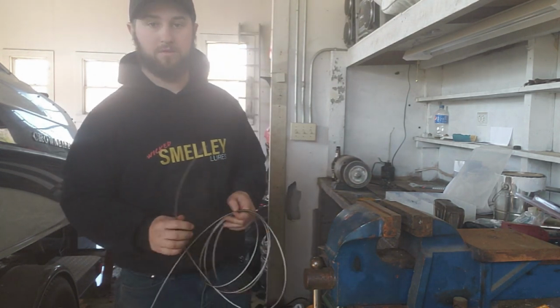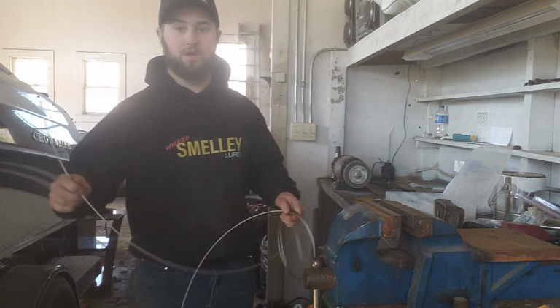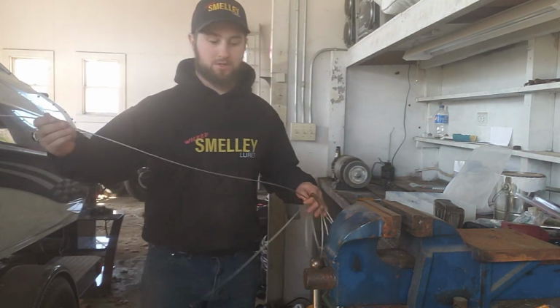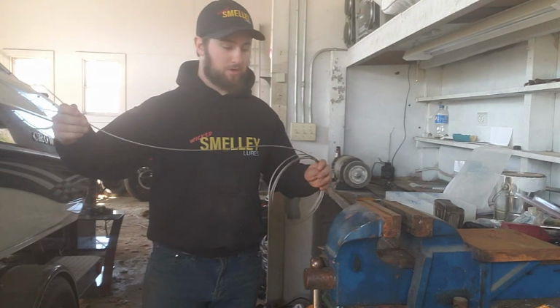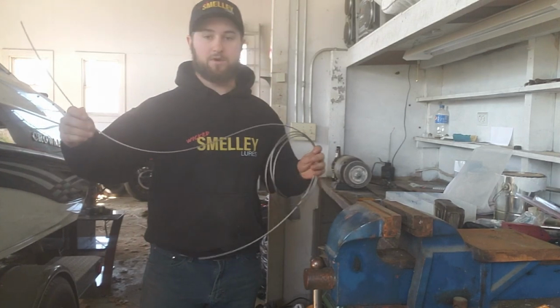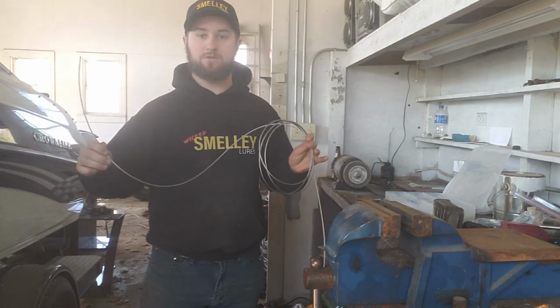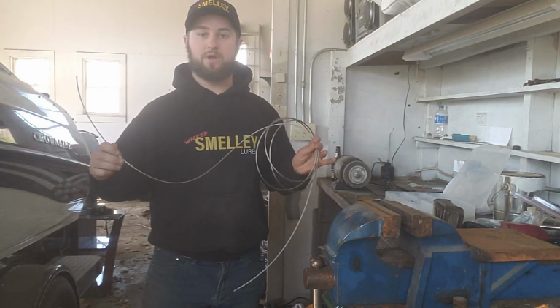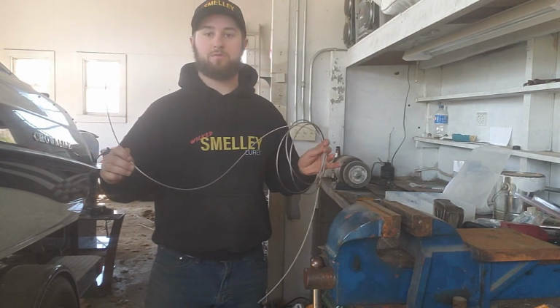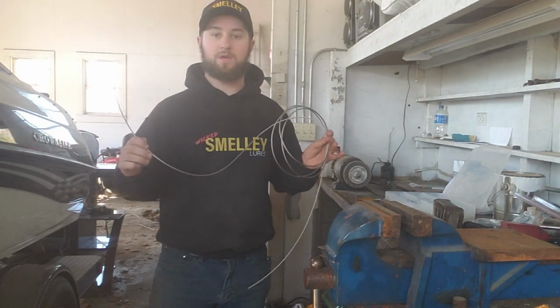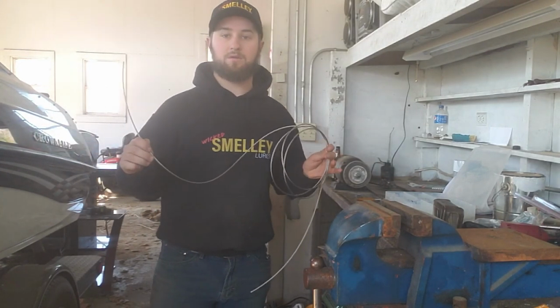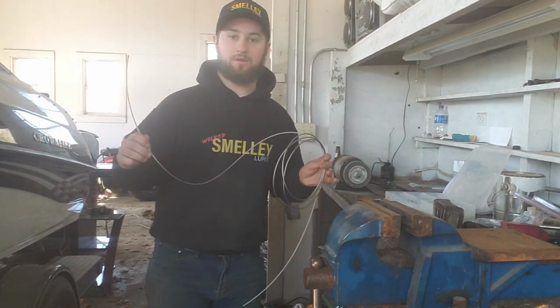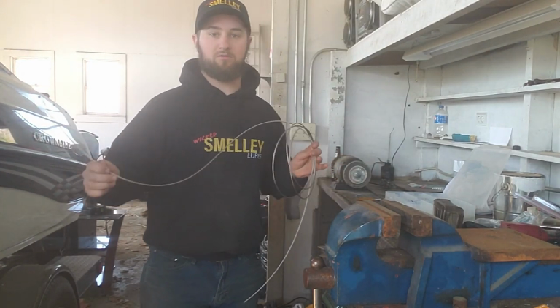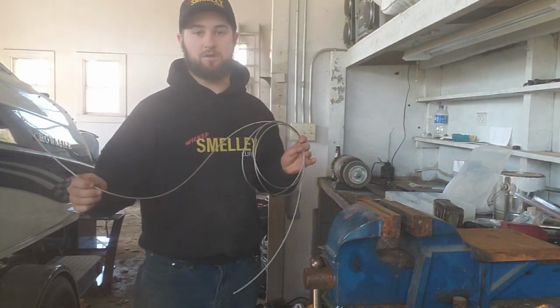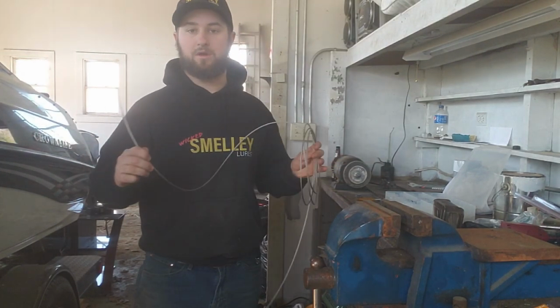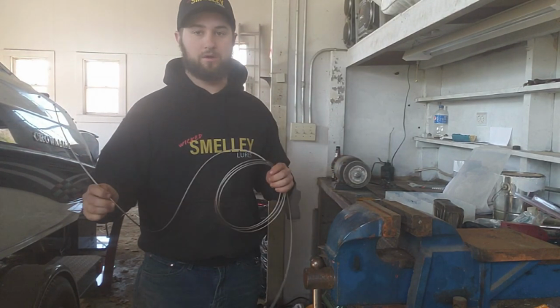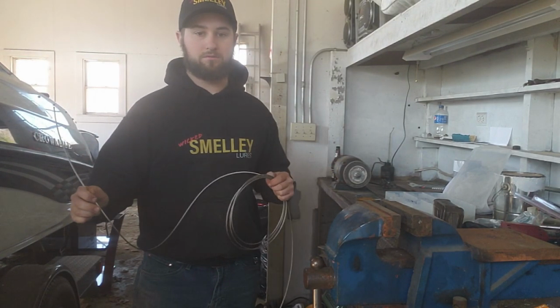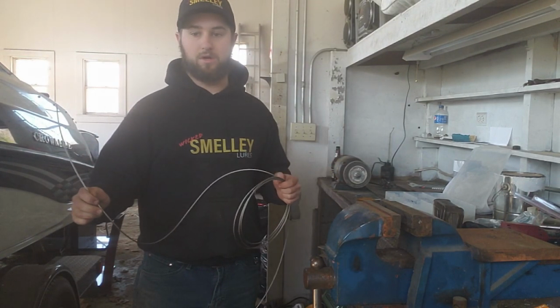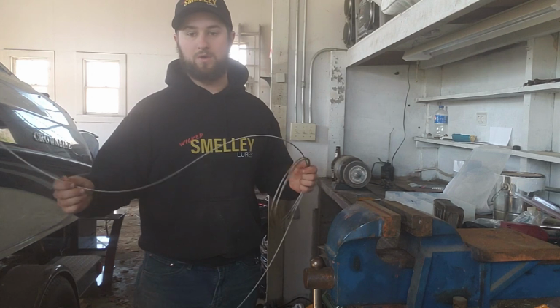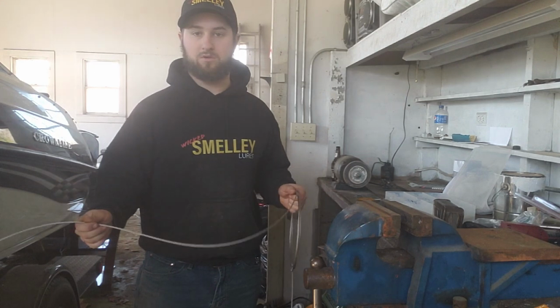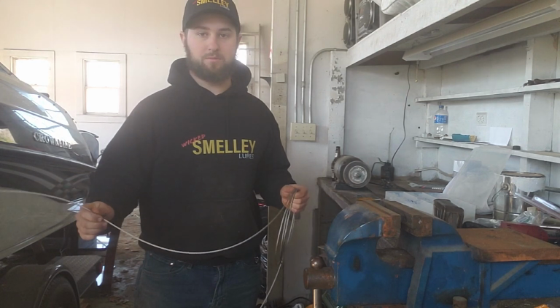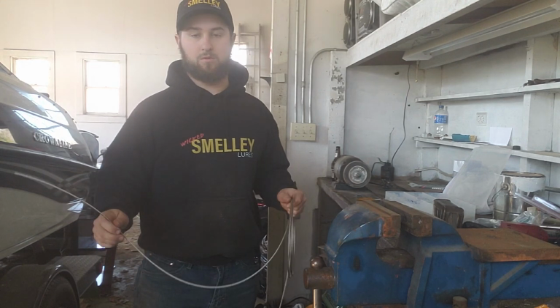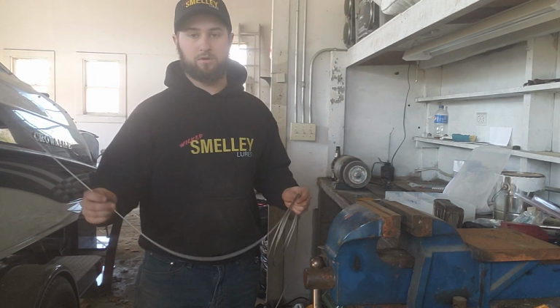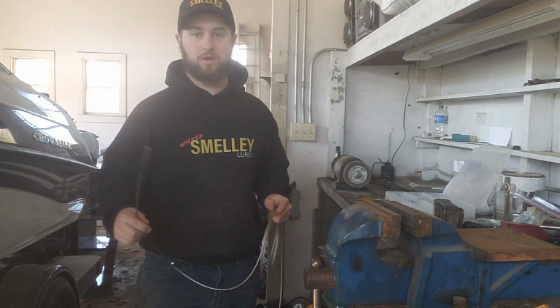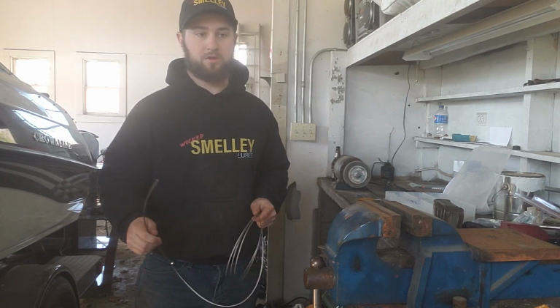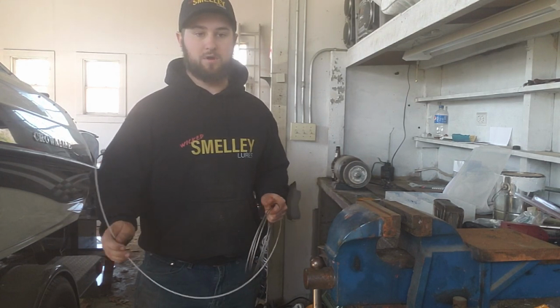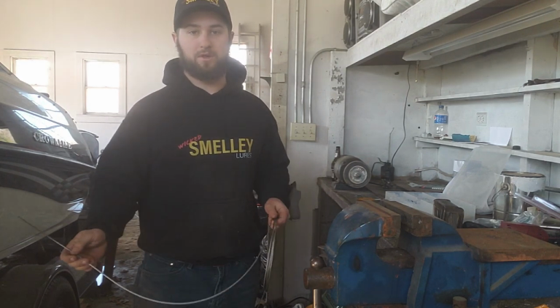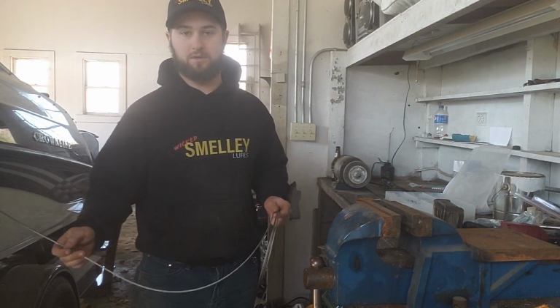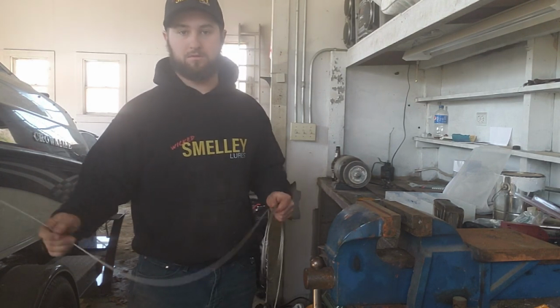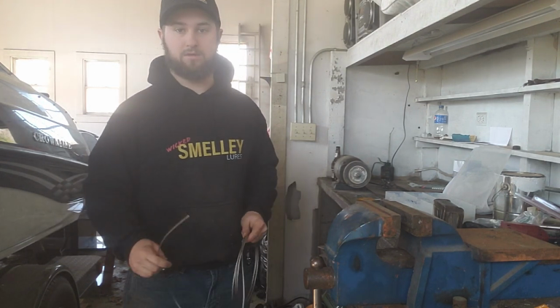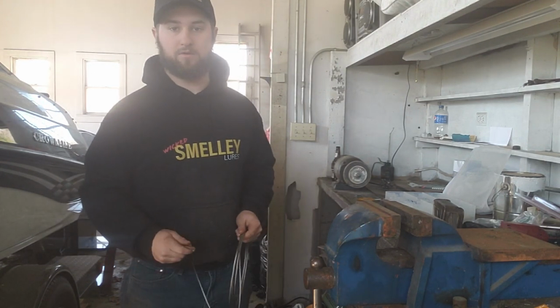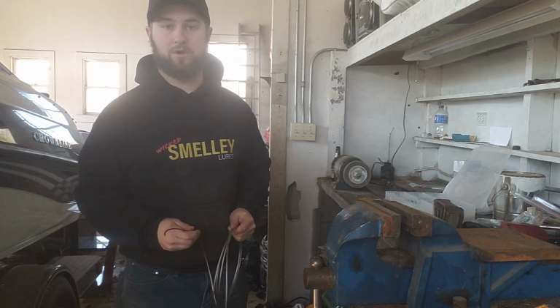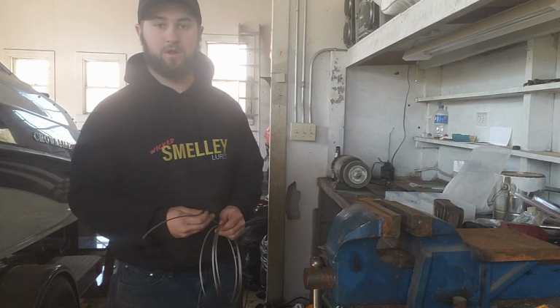I run cables that are anywhere between 8 and 12 feet, depending on location, depth of the water — there are a number of things that factor into what I do there.